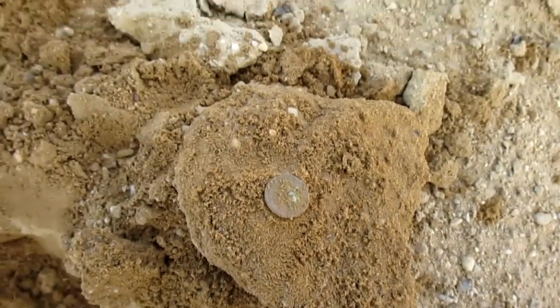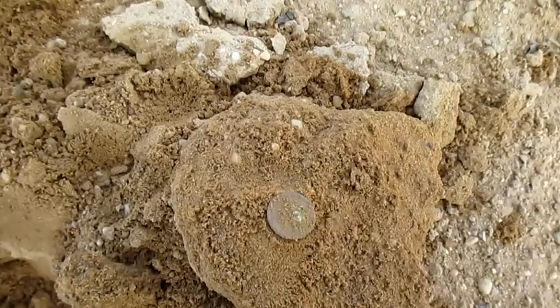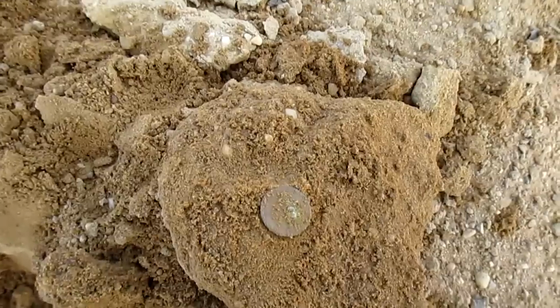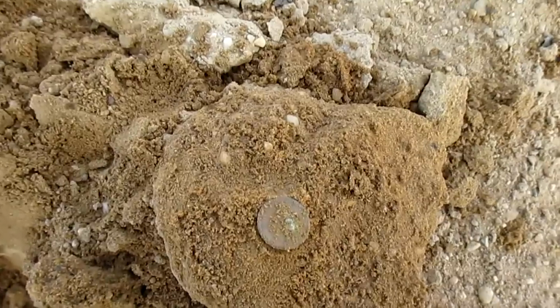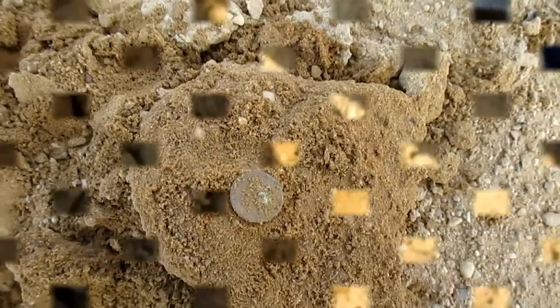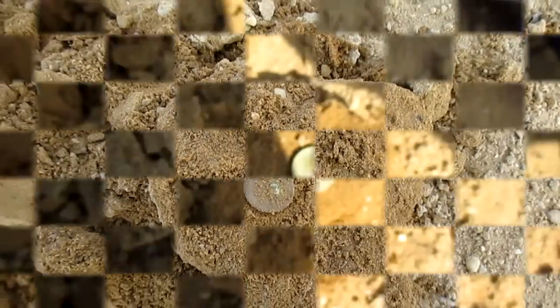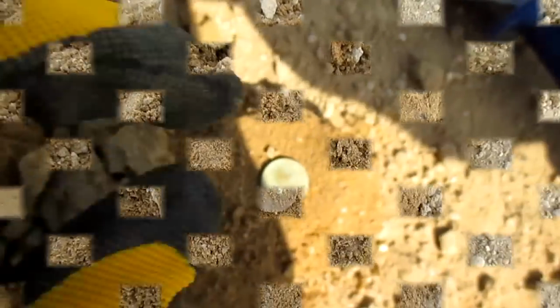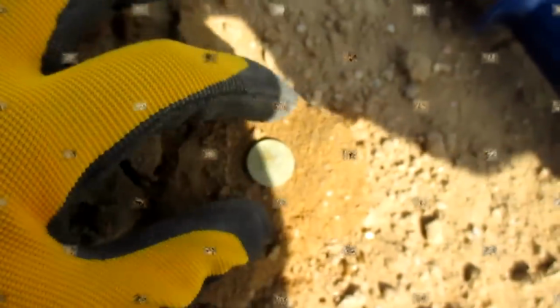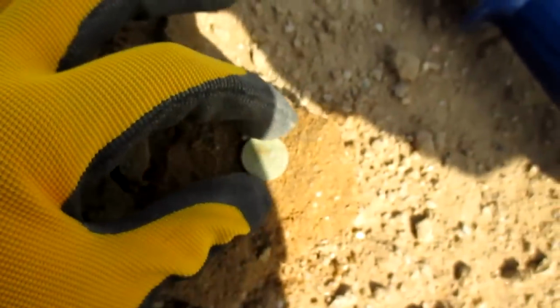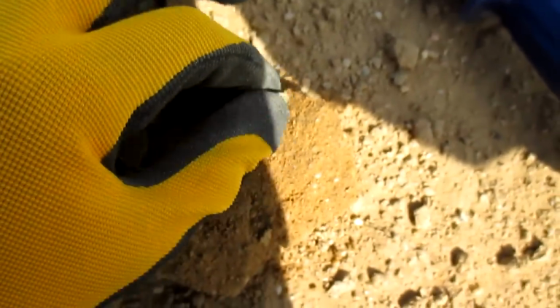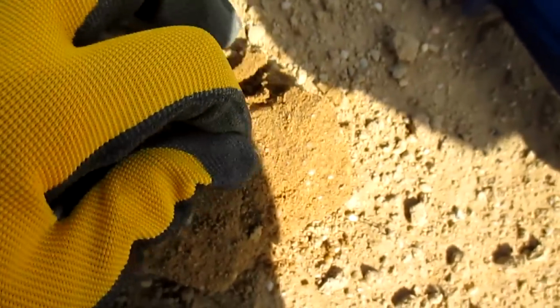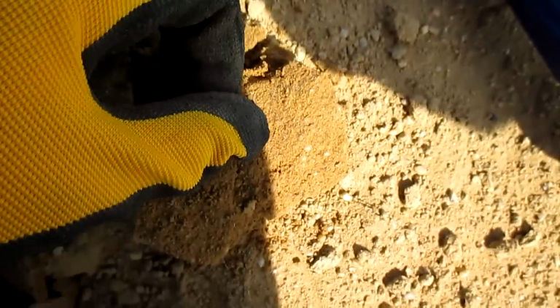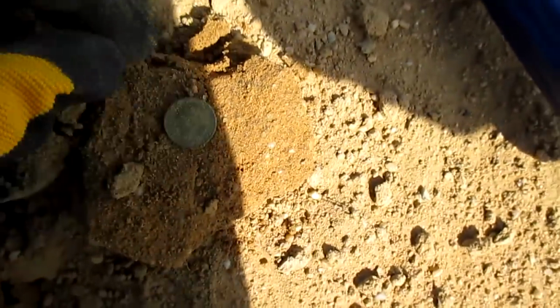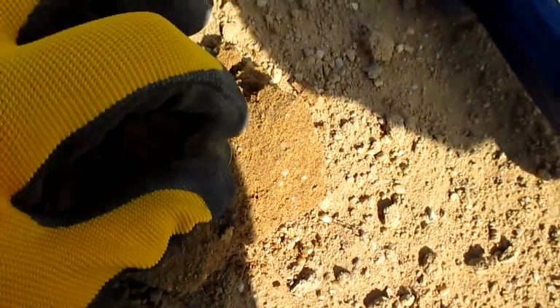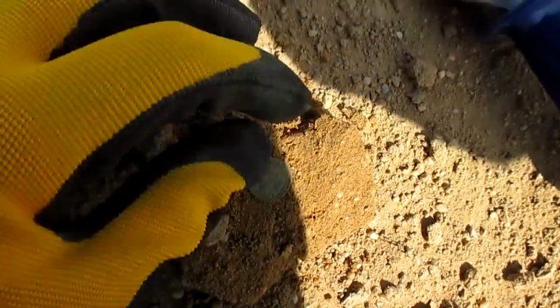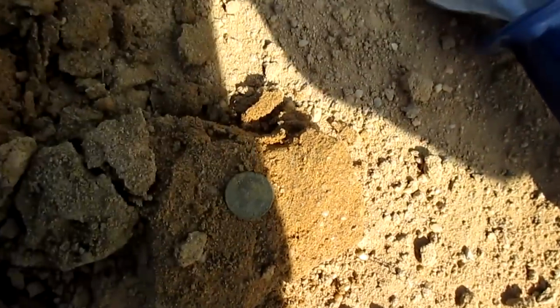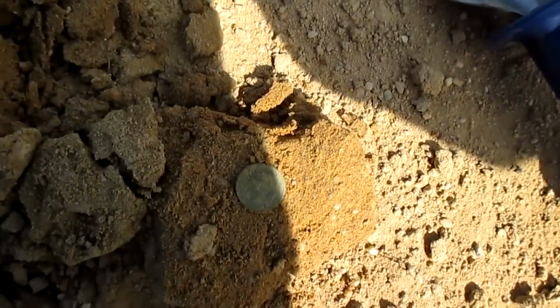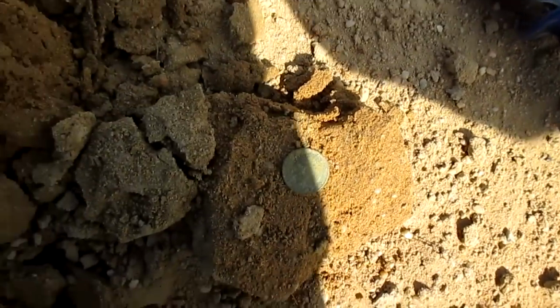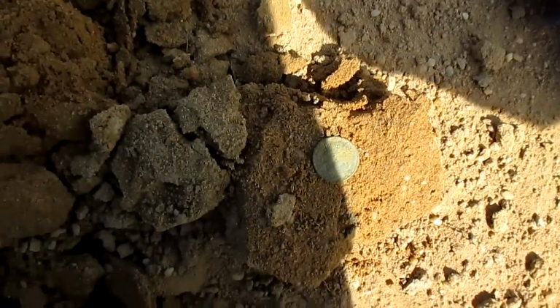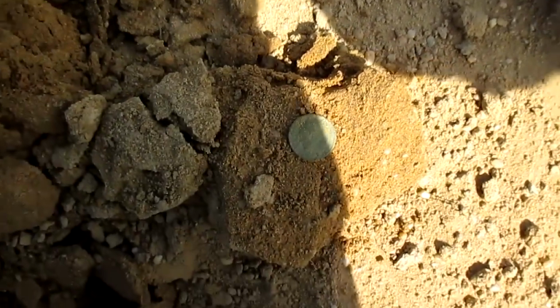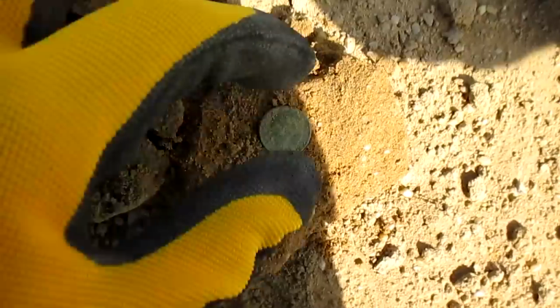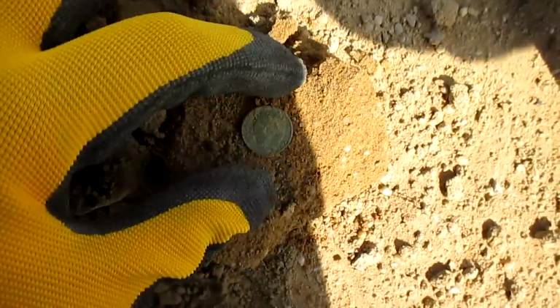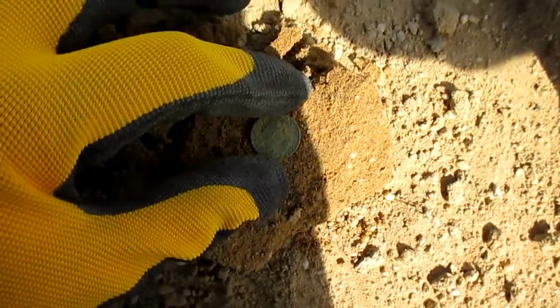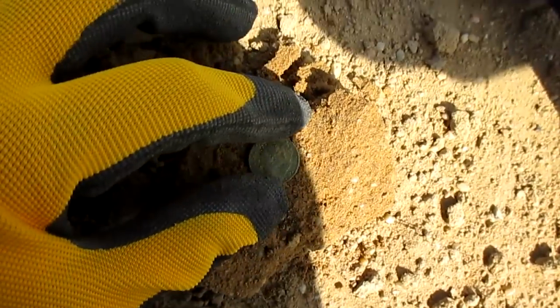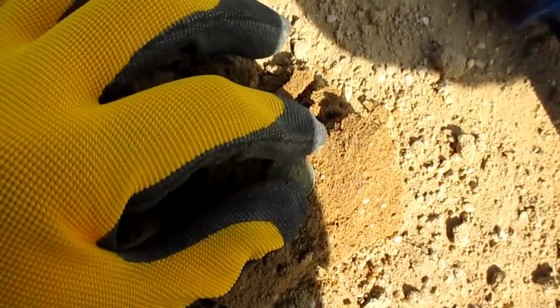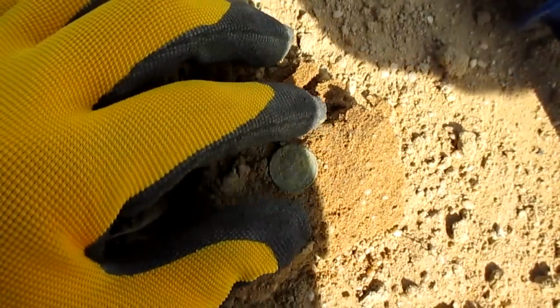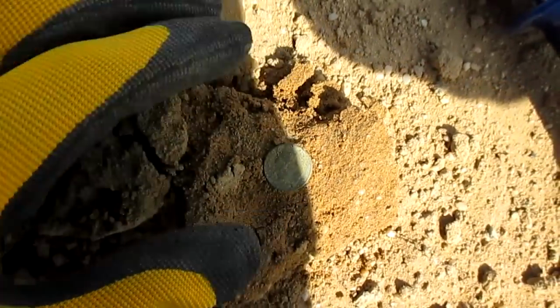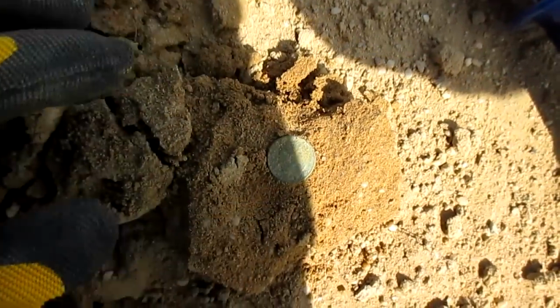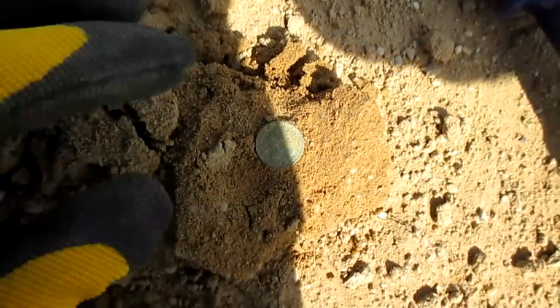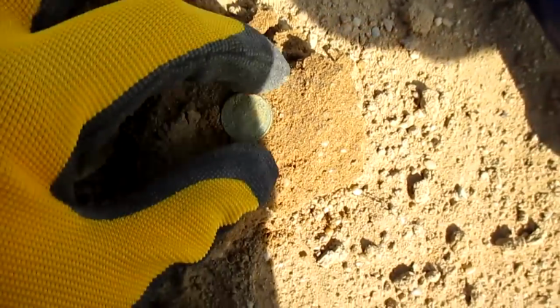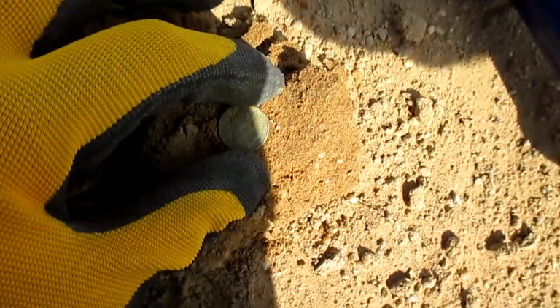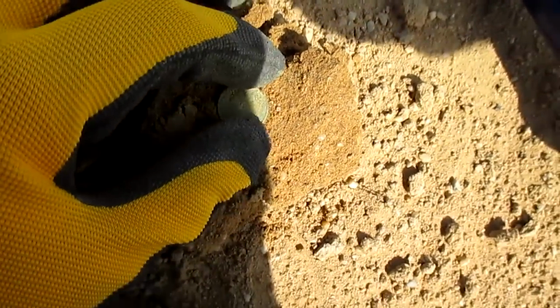I'll see you in the wrap-up if I don't find anything else. The last plug got me a dime — a Rosie. It's not silver, but I'll clean it up and let you guys know.